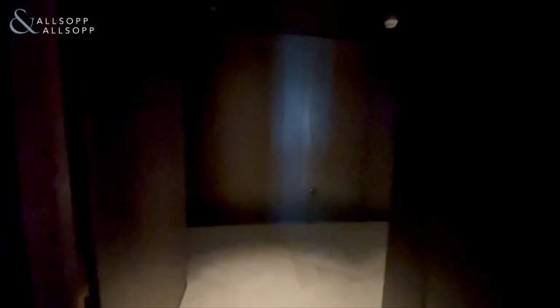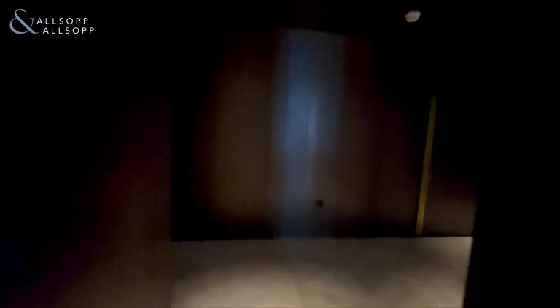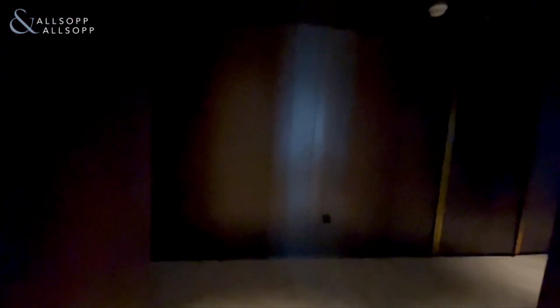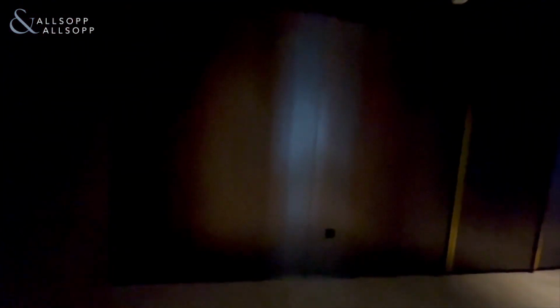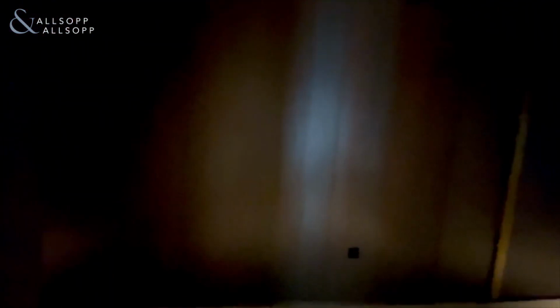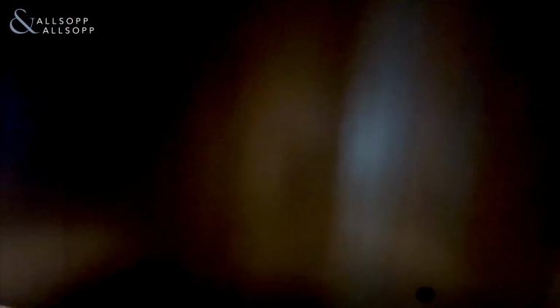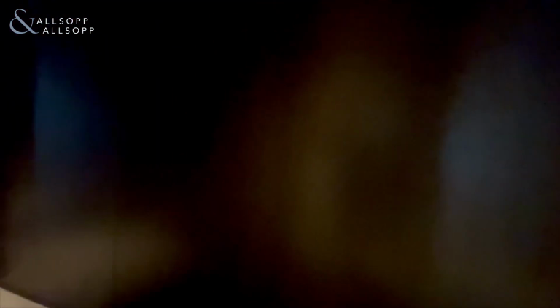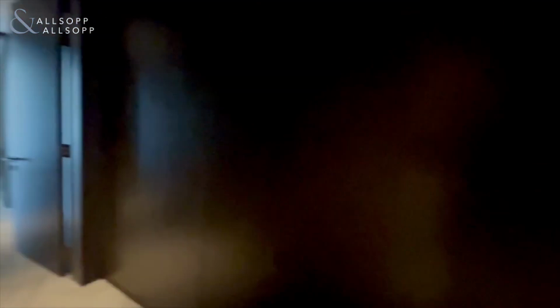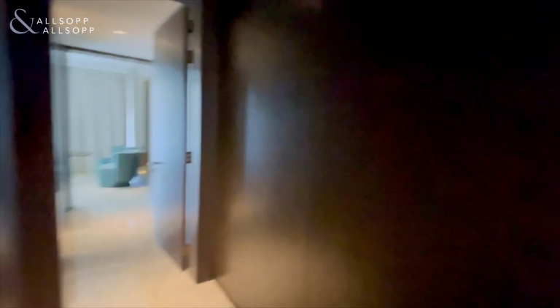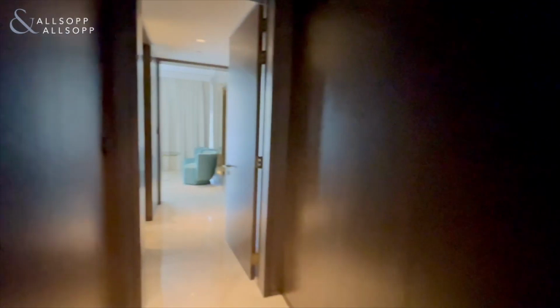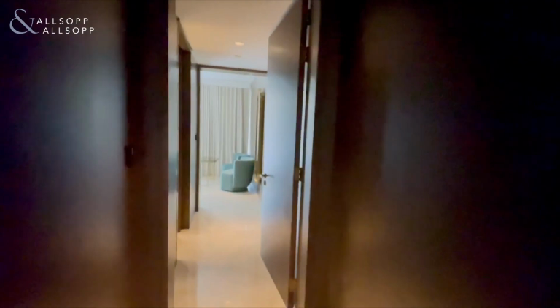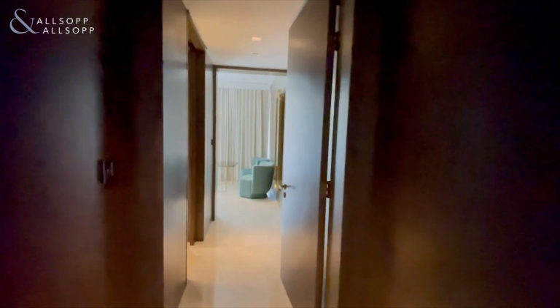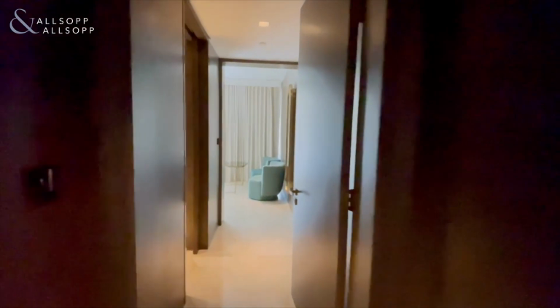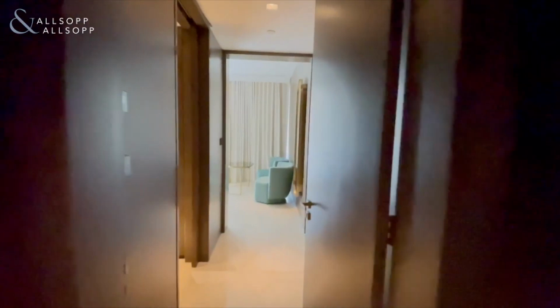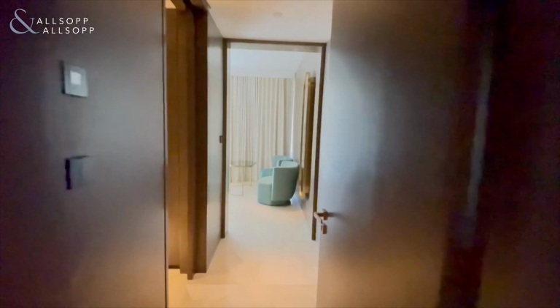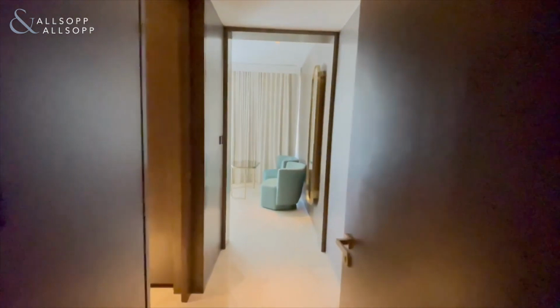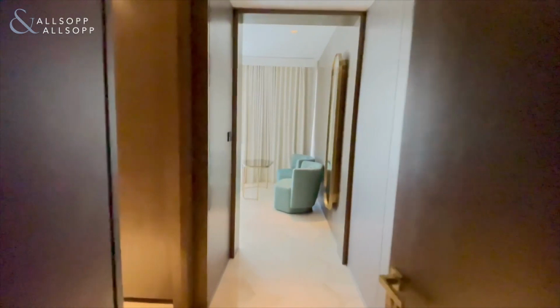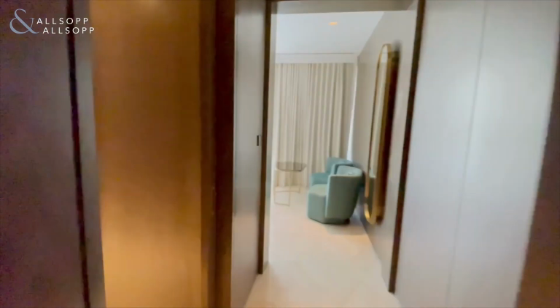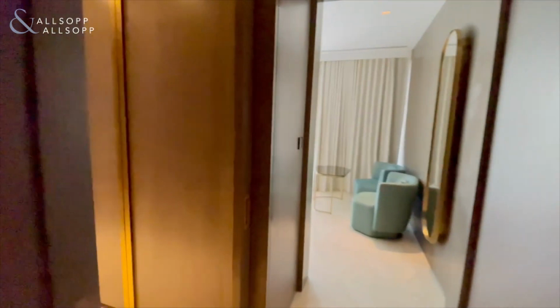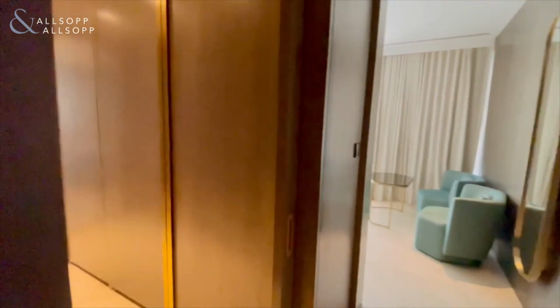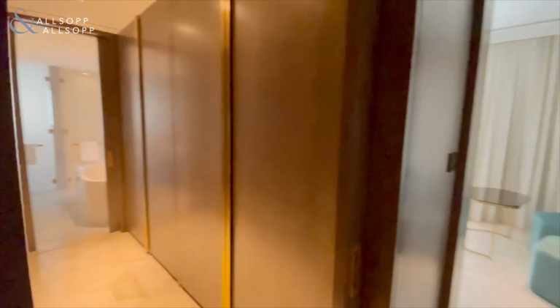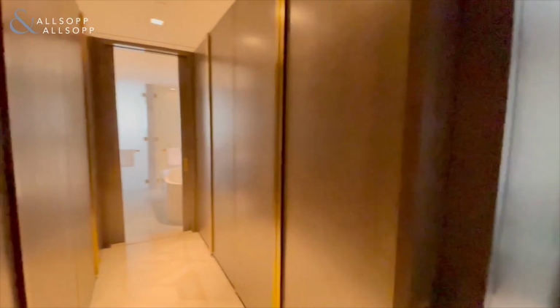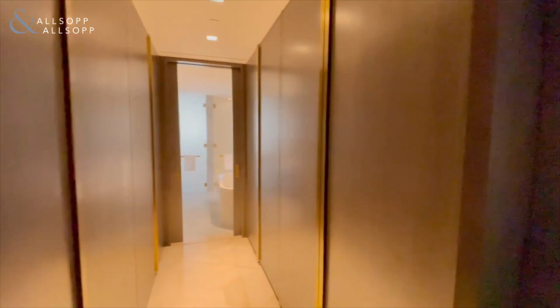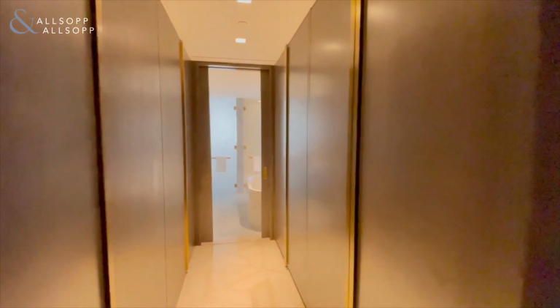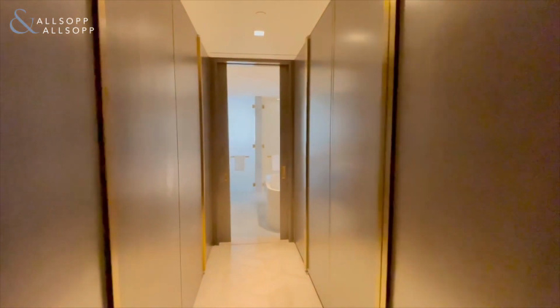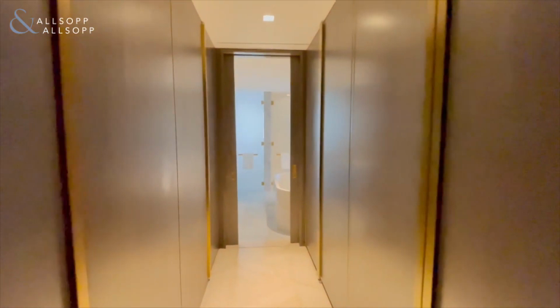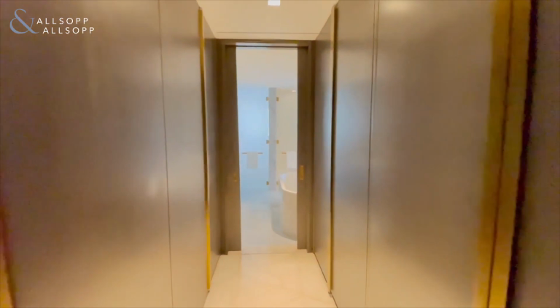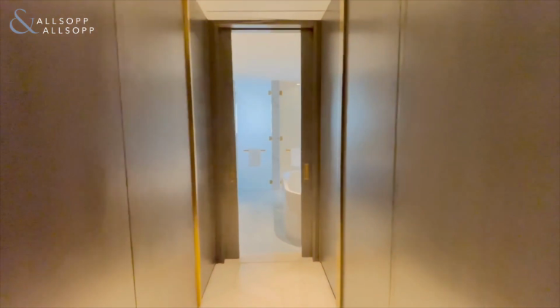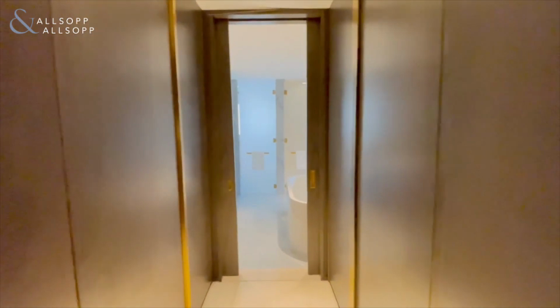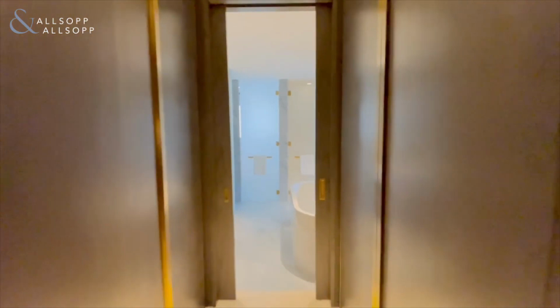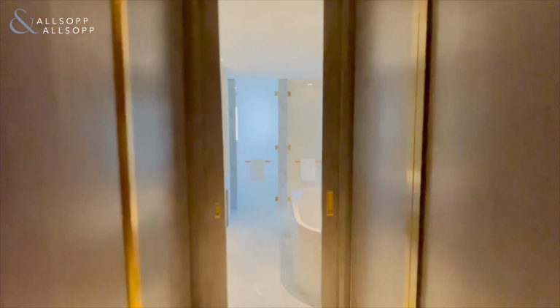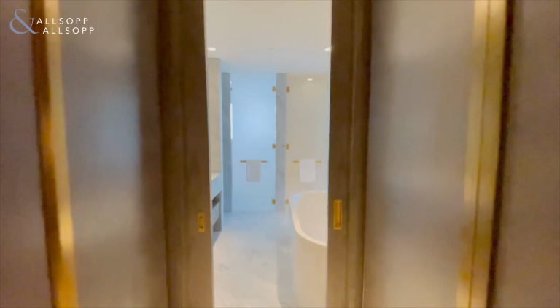This is a smart home as well, so the electrics are brilliant throughout — you can switch them on based on what room you are in.